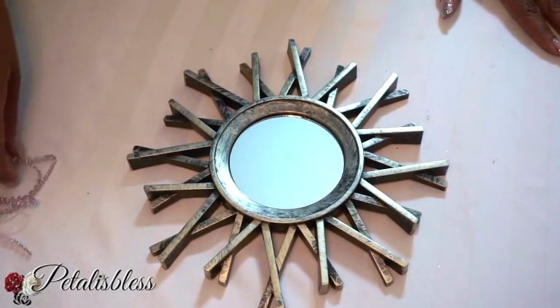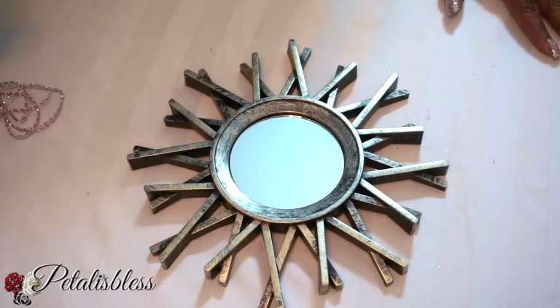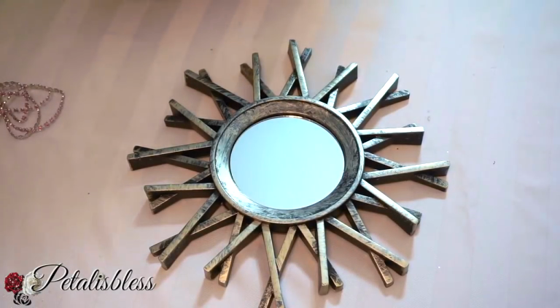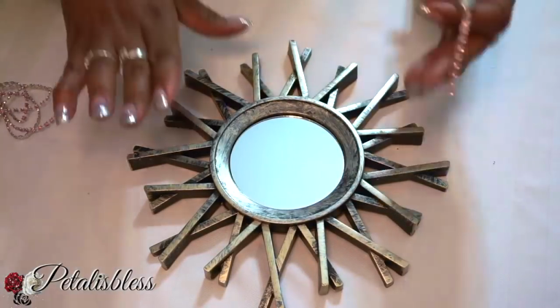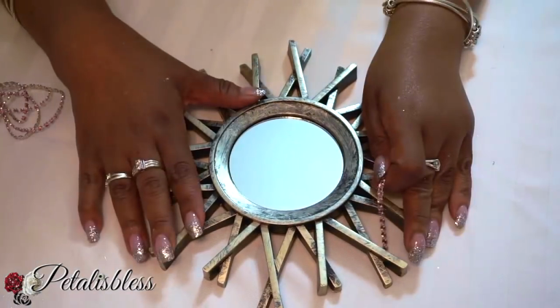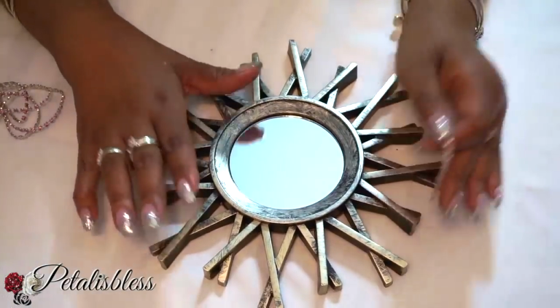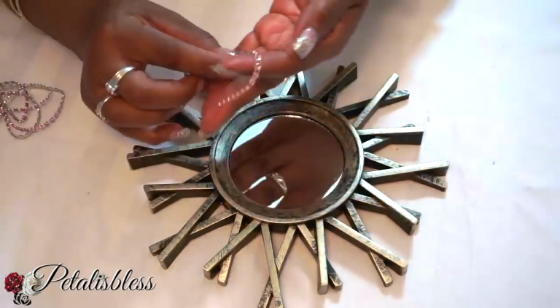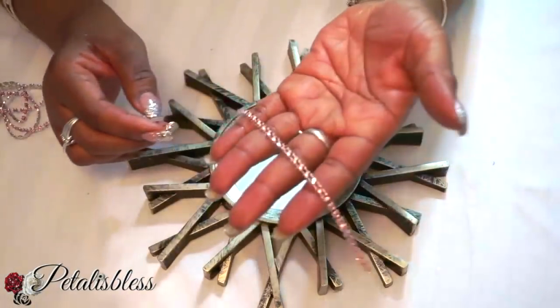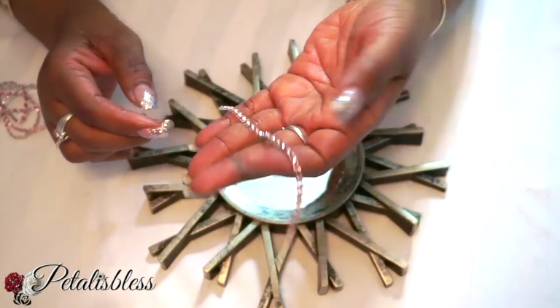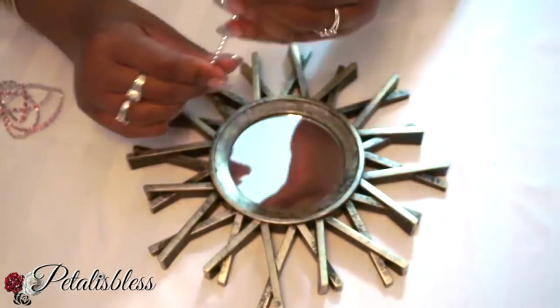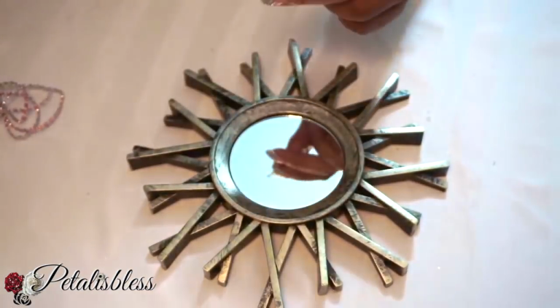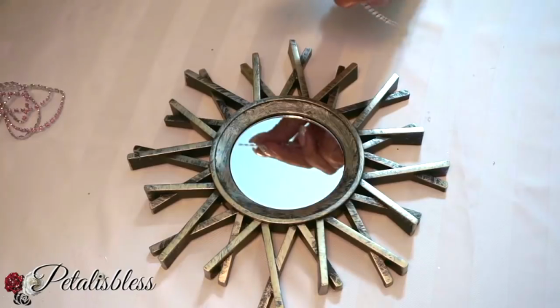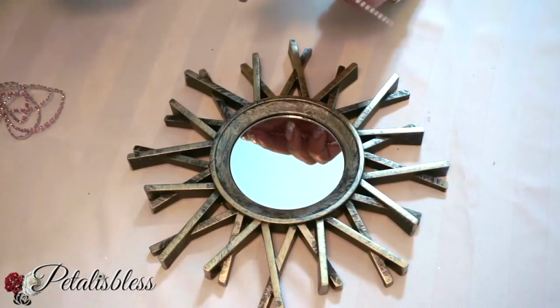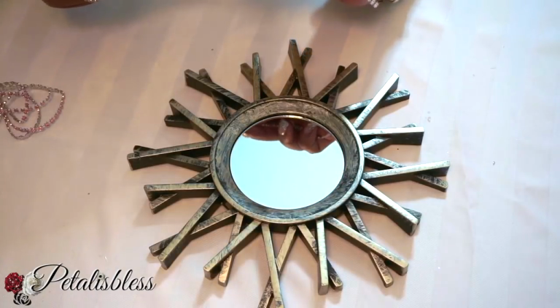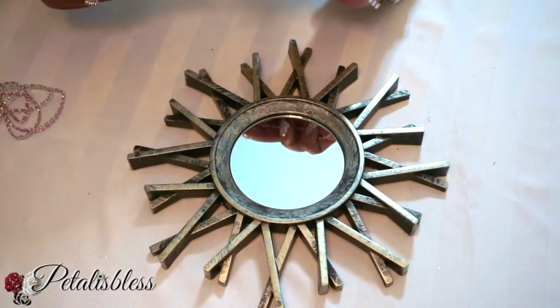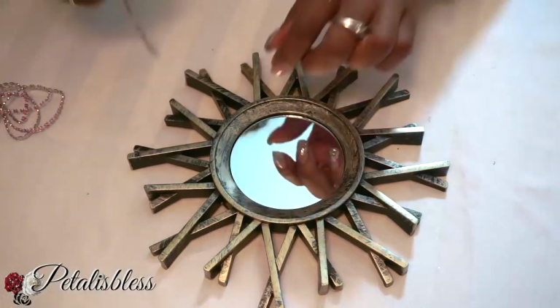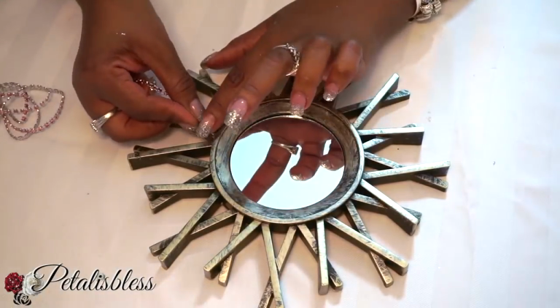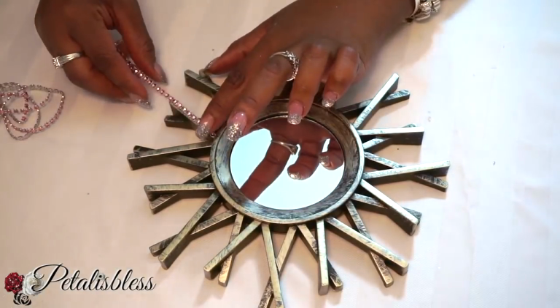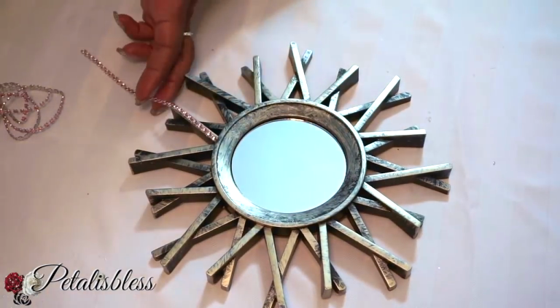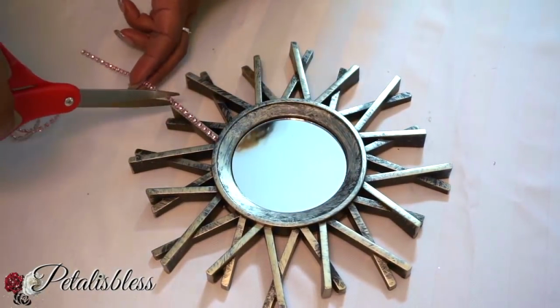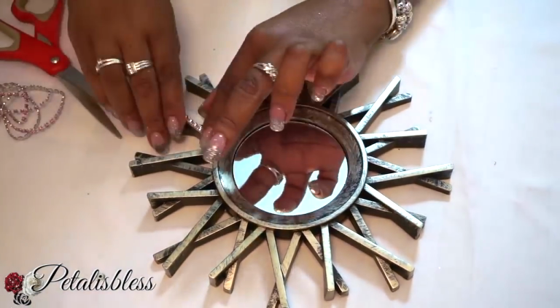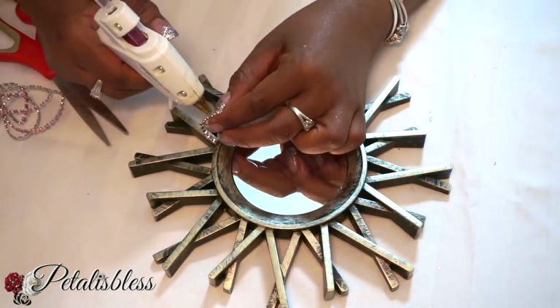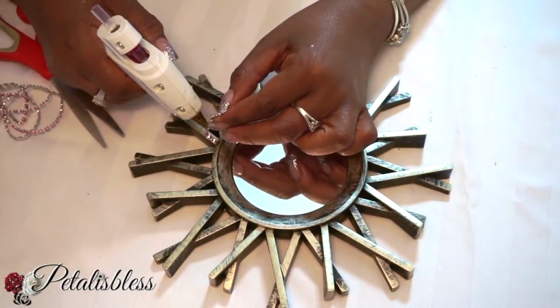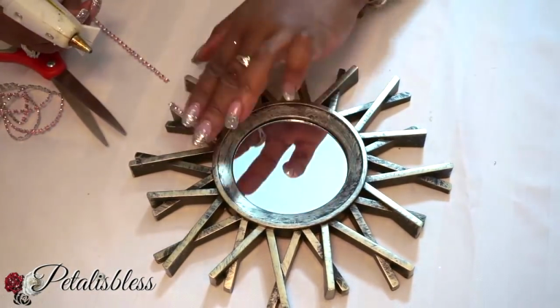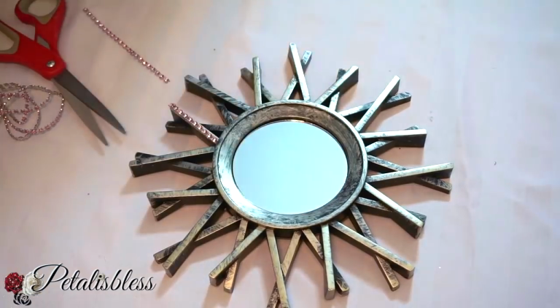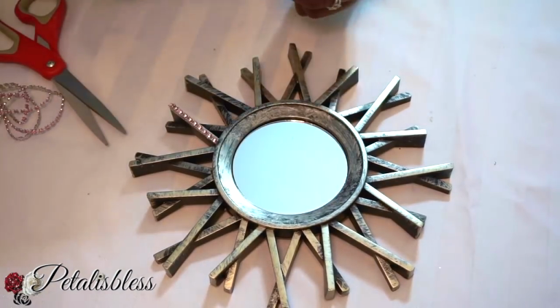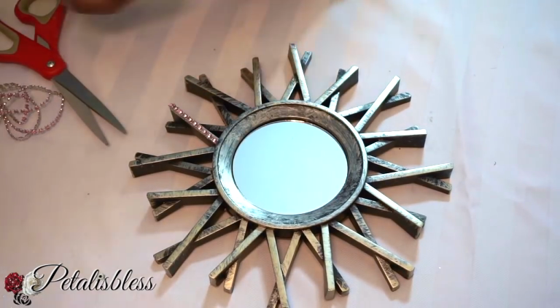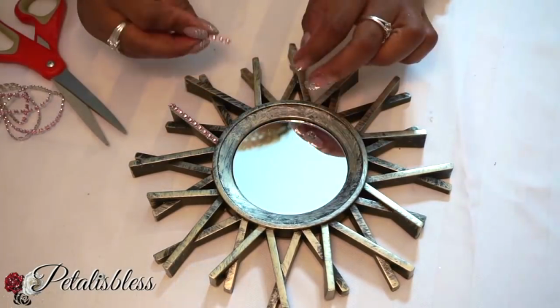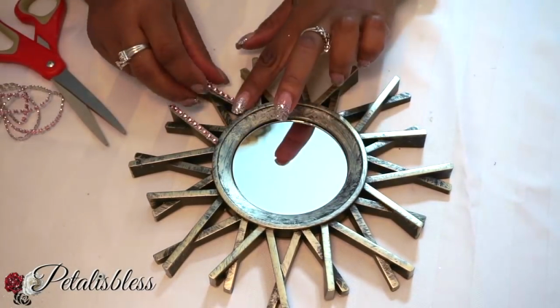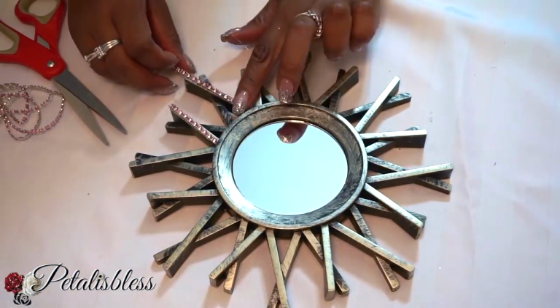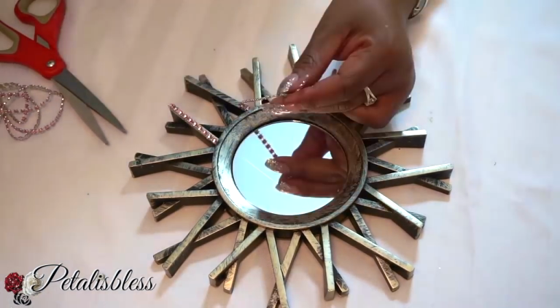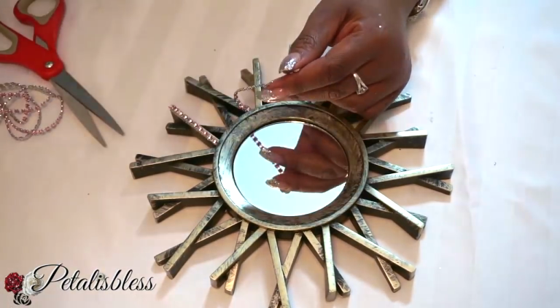I have this mirror here that I got from the Dollar Tree — I'd forgotten to put it down — and I'll be using the bling wrap from Totally Dazzled, the rose gold bling wrap, and I'm just gonna lay it out through all these little pegs that are sticking out from the mirror.